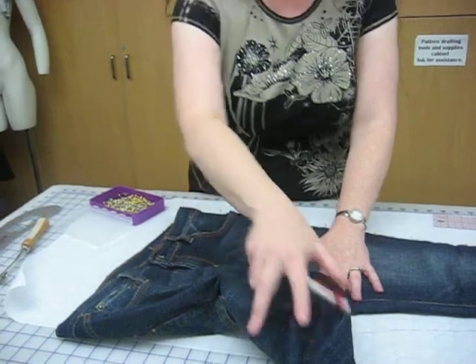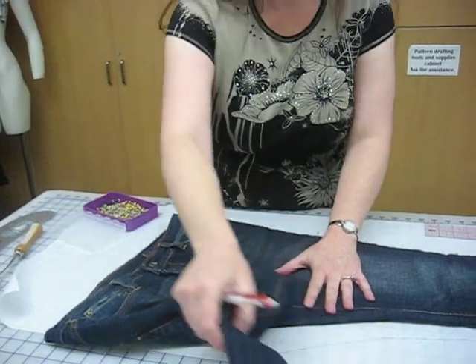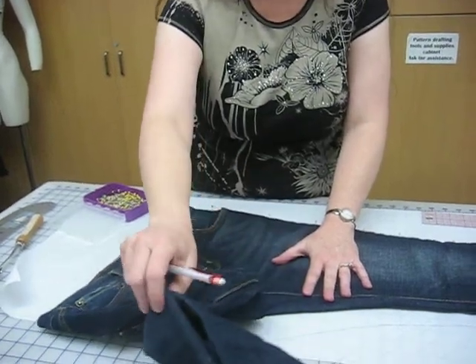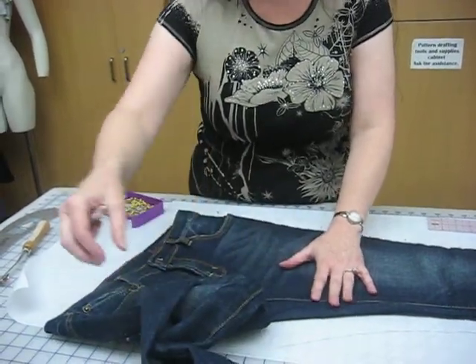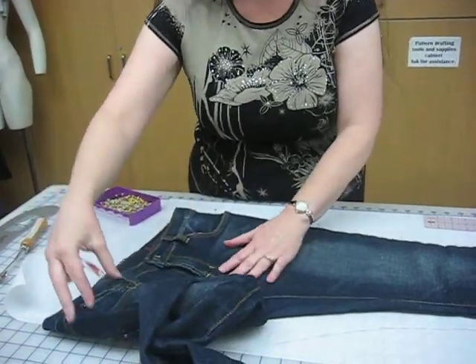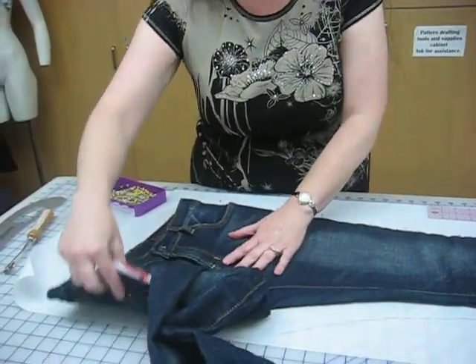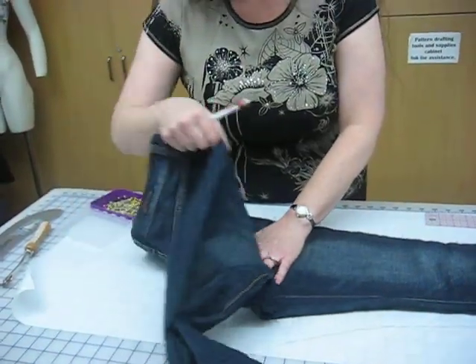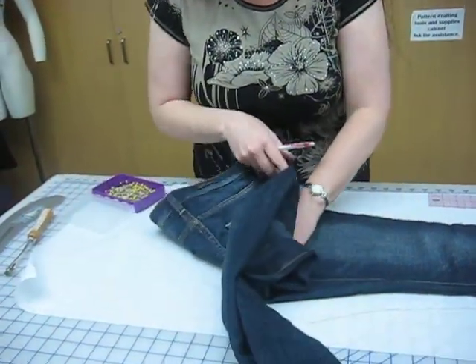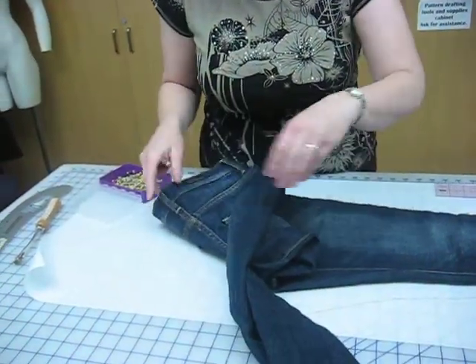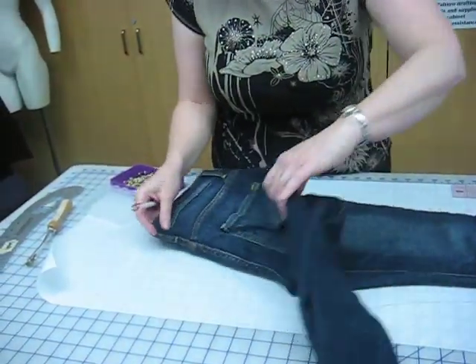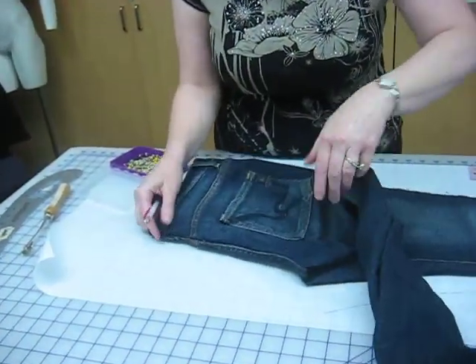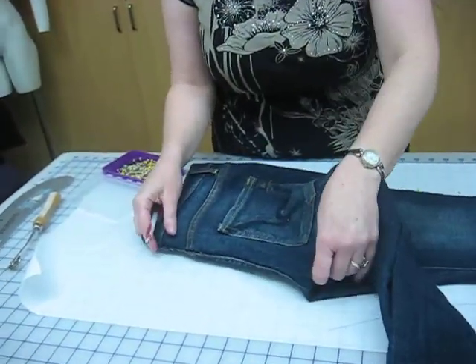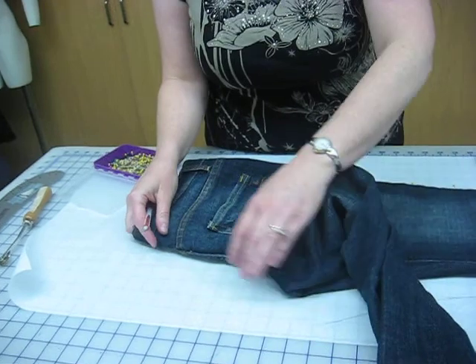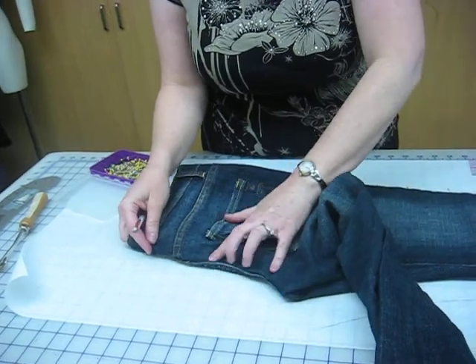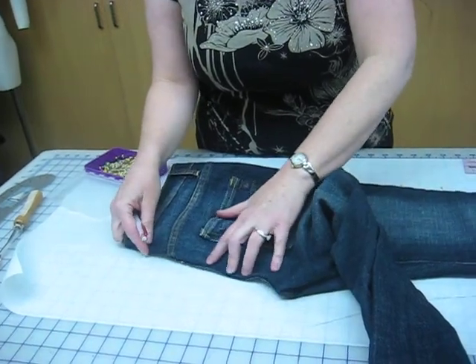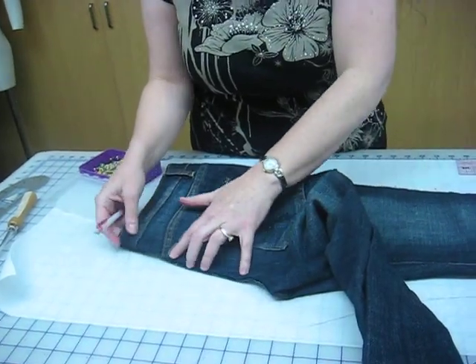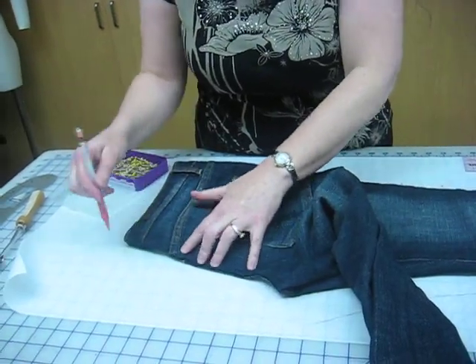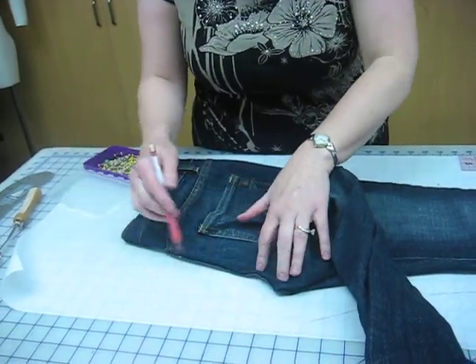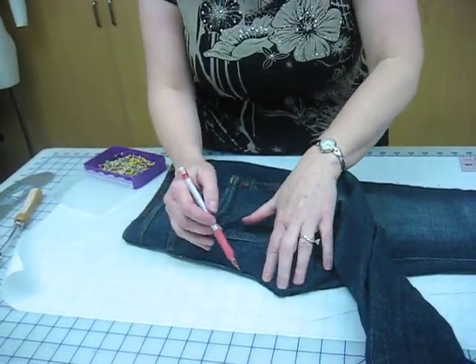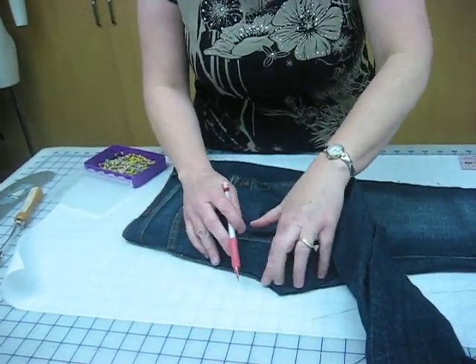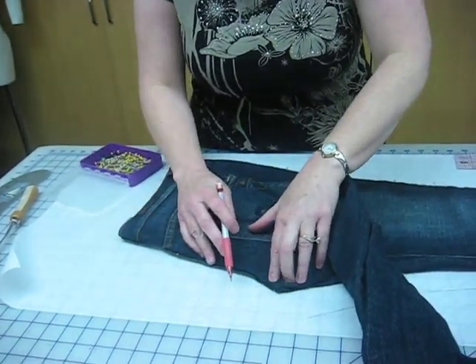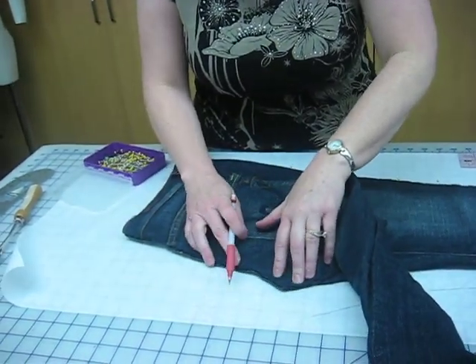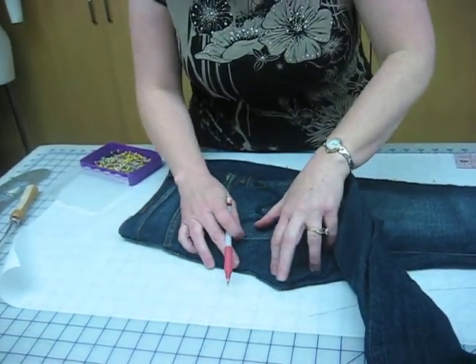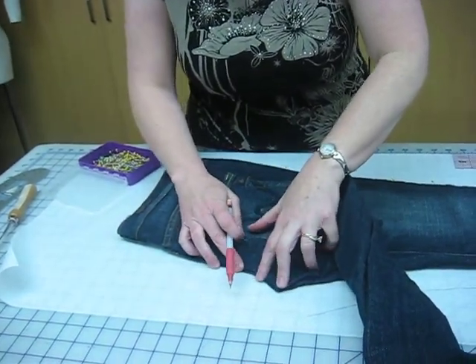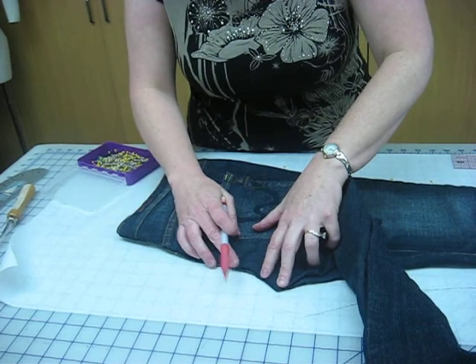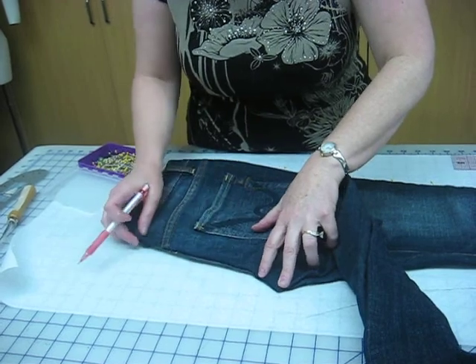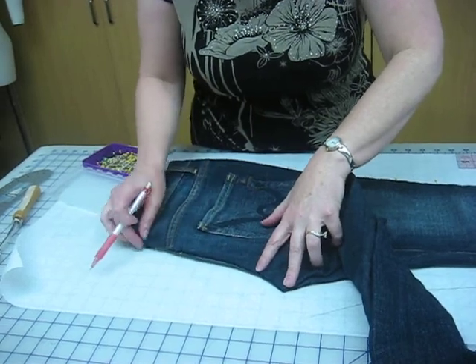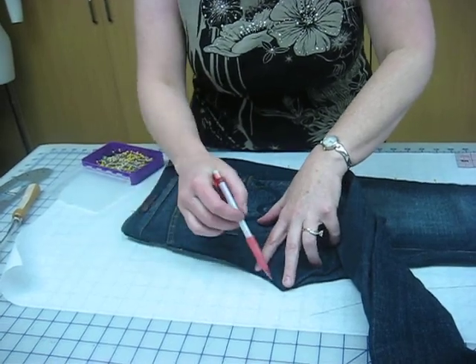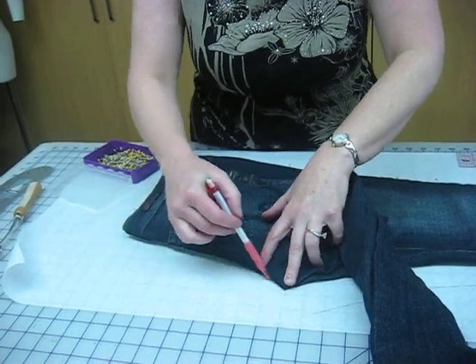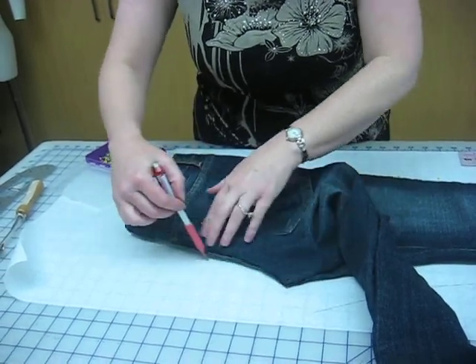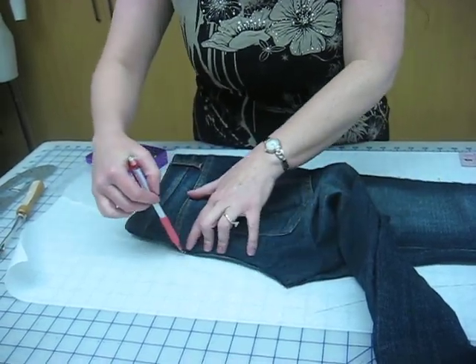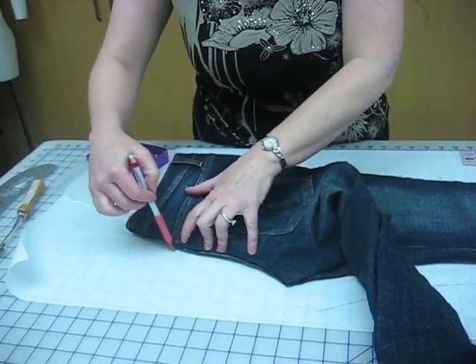When I mark the back — the curve of the back — I fold it over and I find the edge of the seam, and I just trace along the edge.